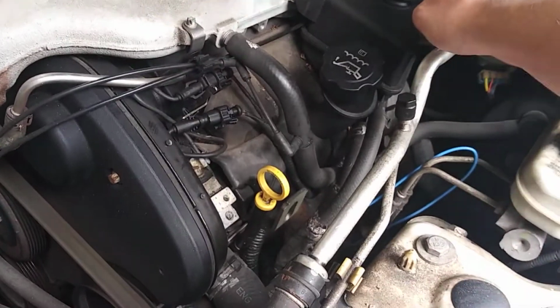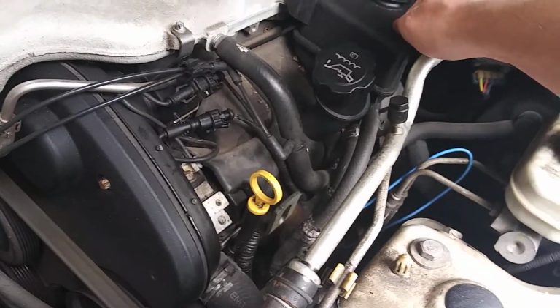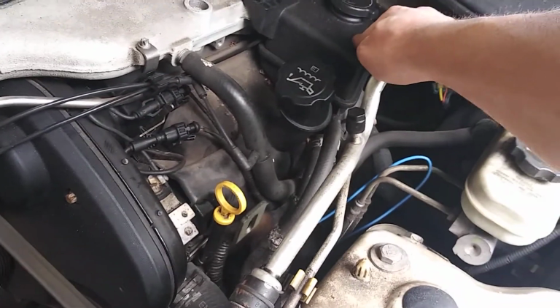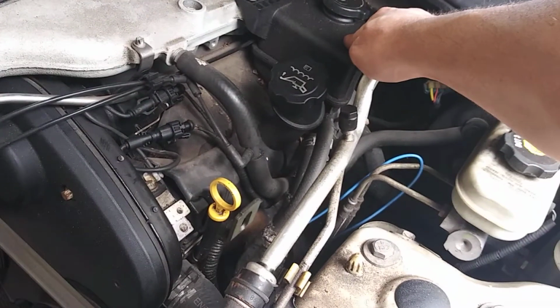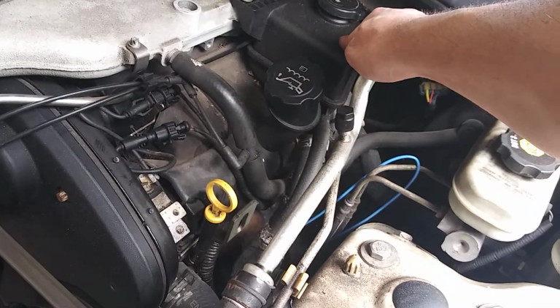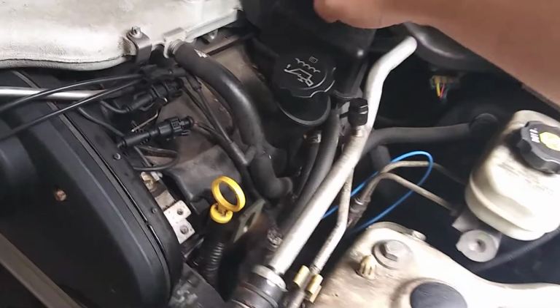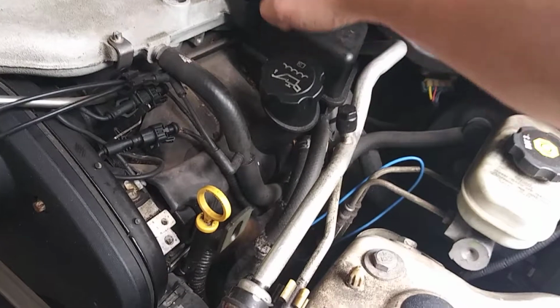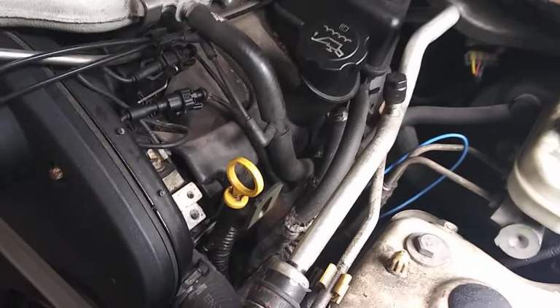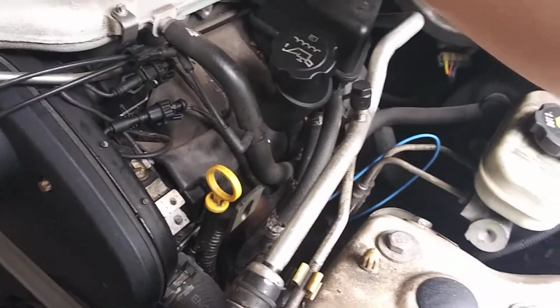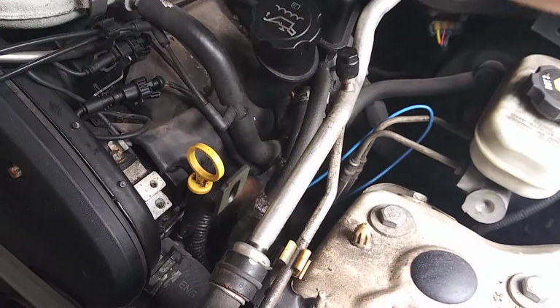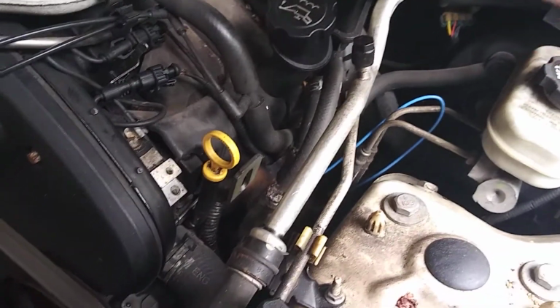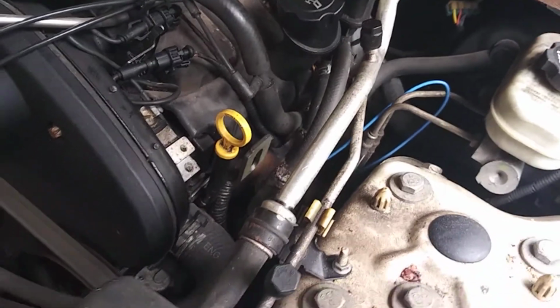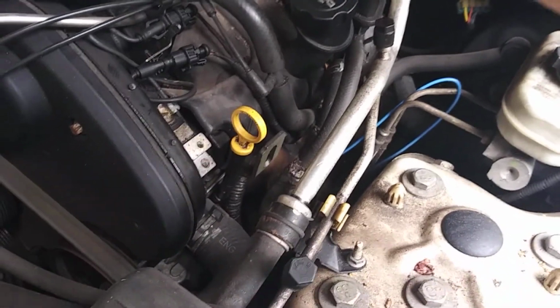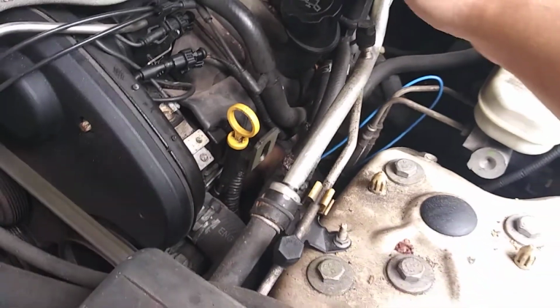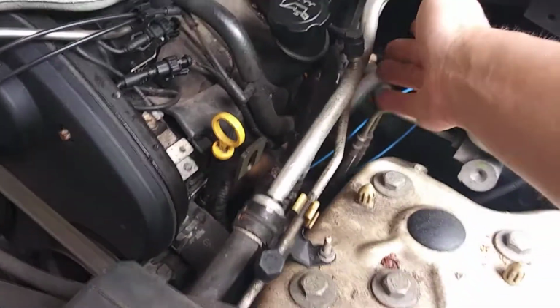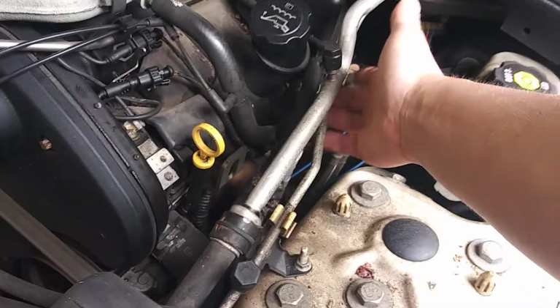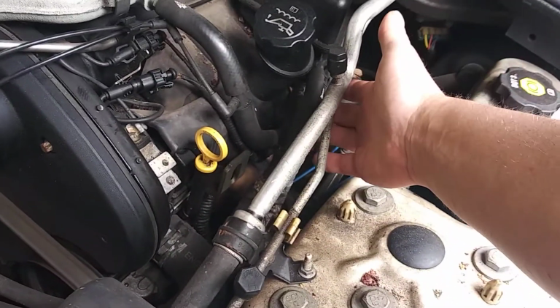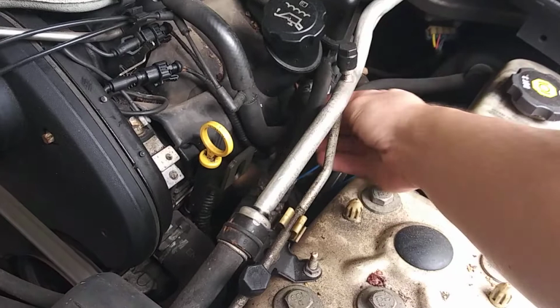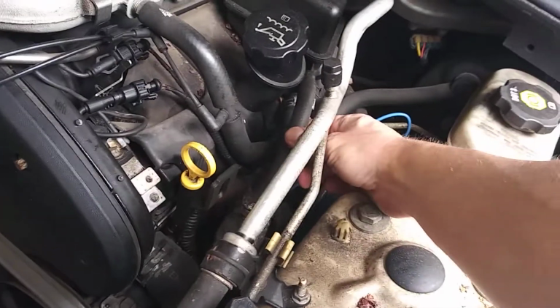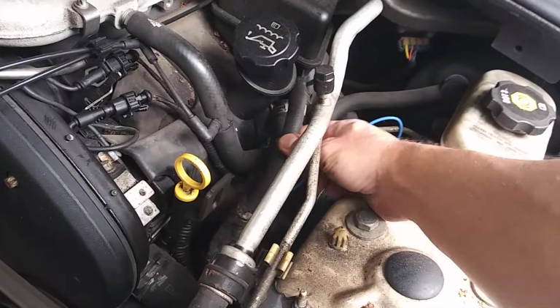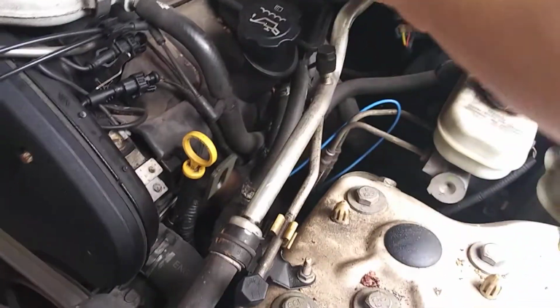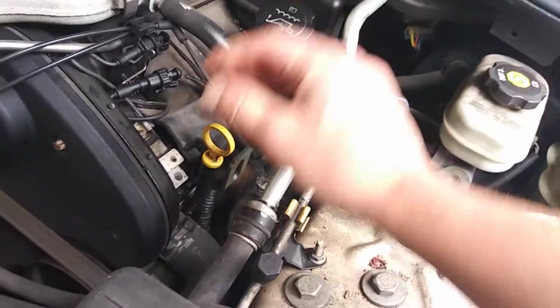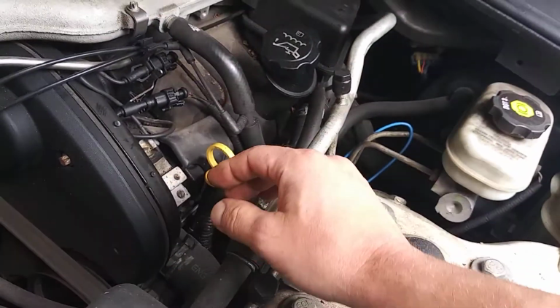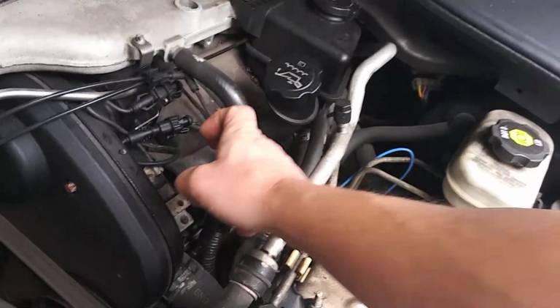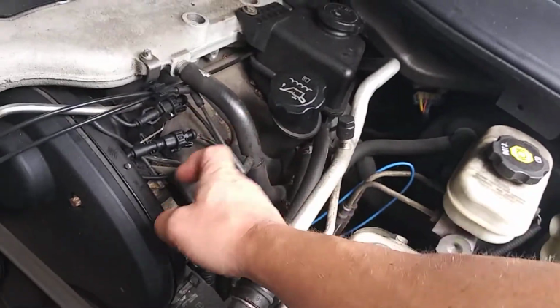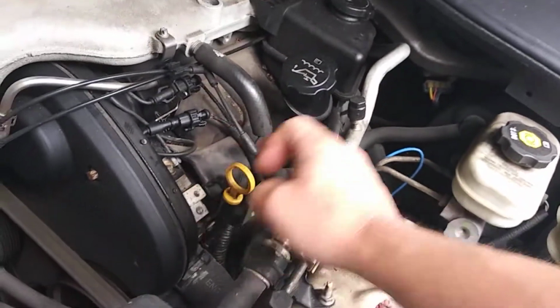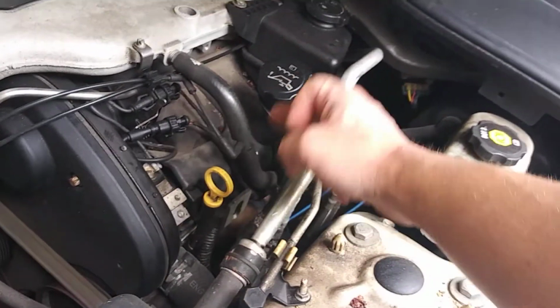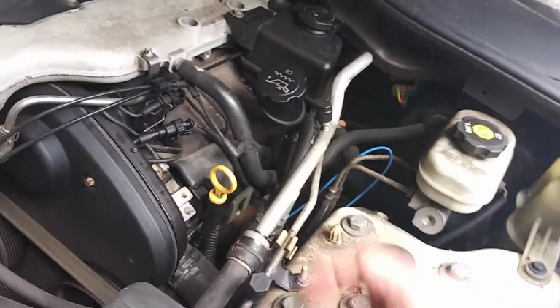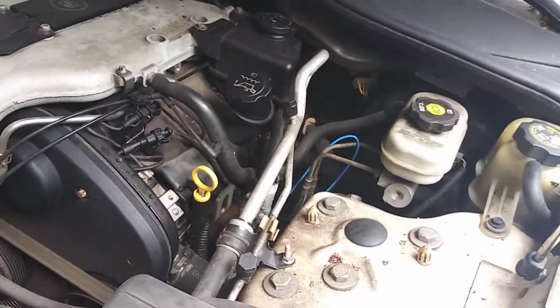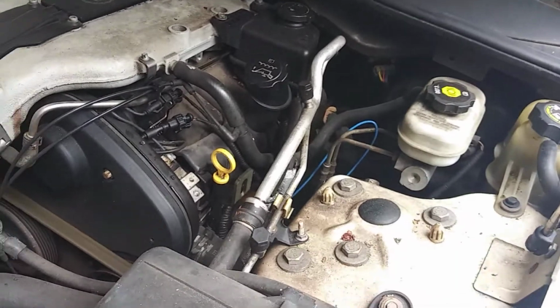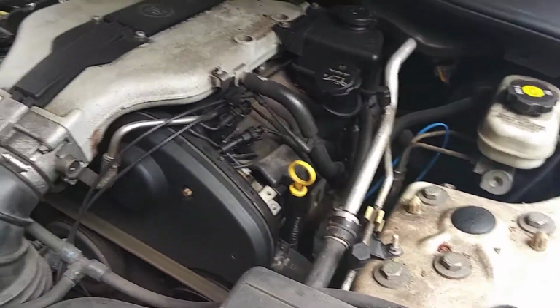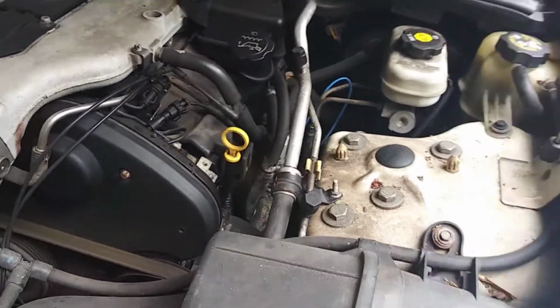You're going to take your power steering off on this side. It's just going to be these two 10mm bolts — you're going to leave the hoses on and just move it over to the side, and then you're going to have access to the two bolts to get your coil pack off.